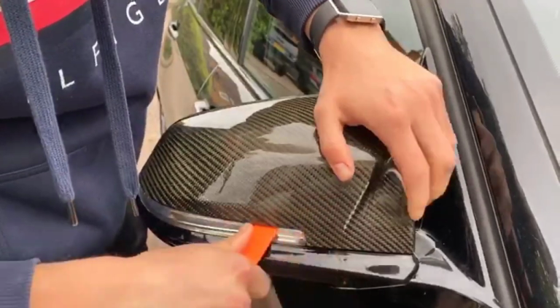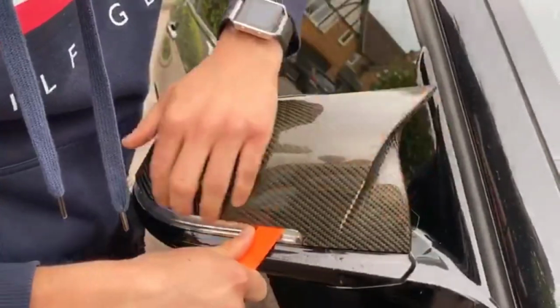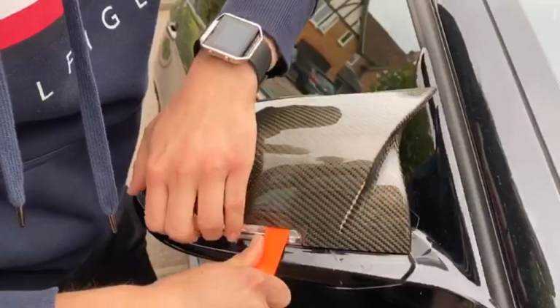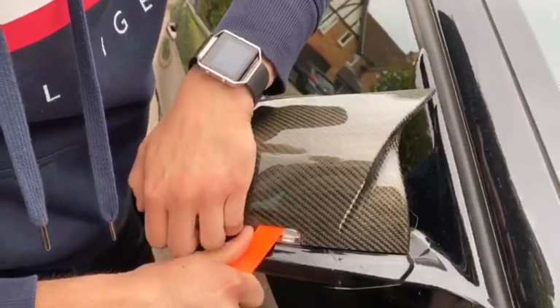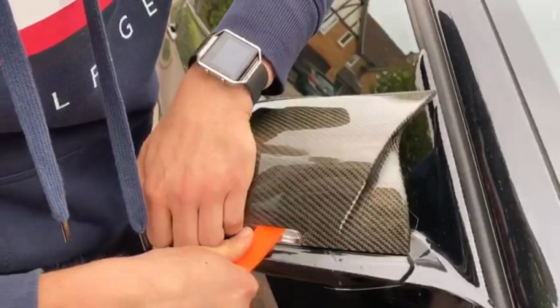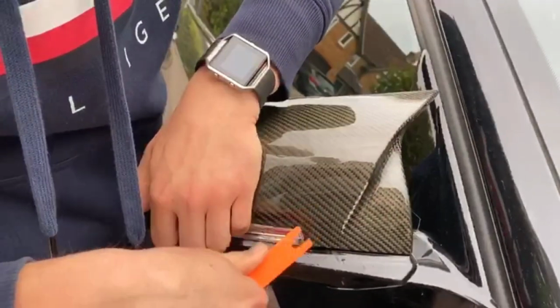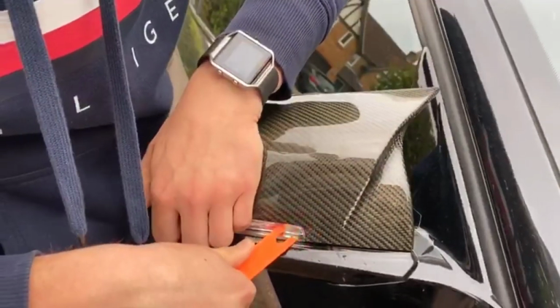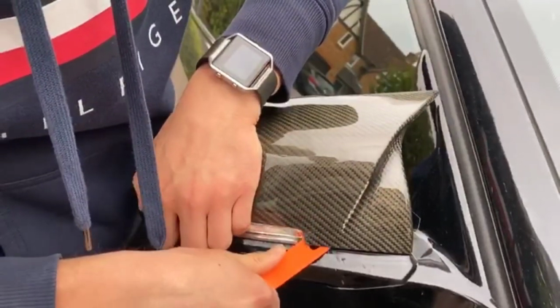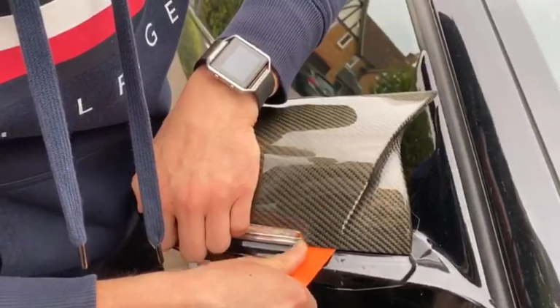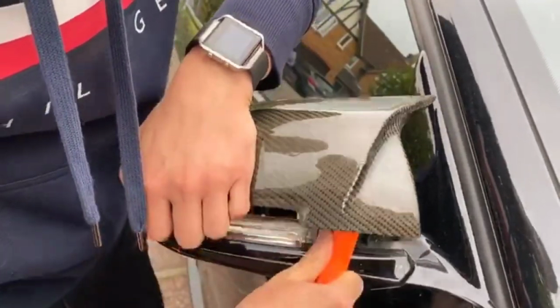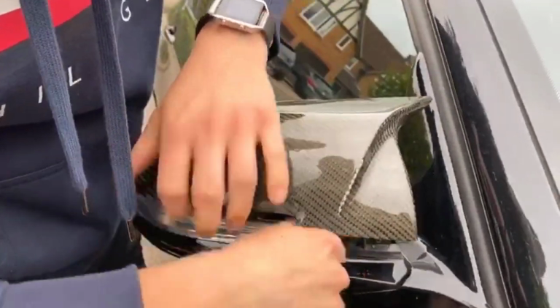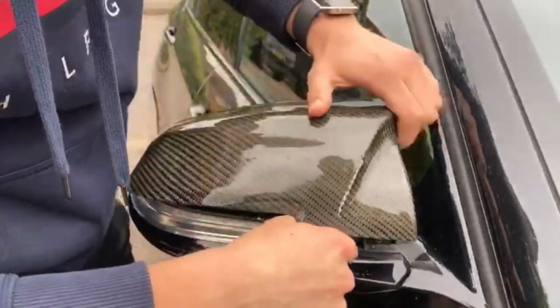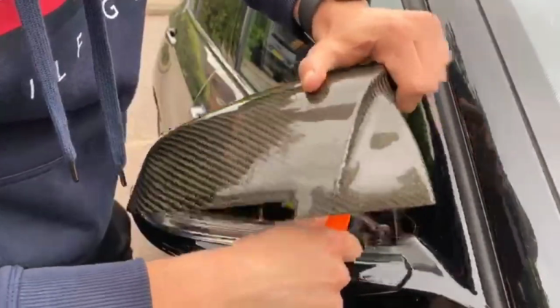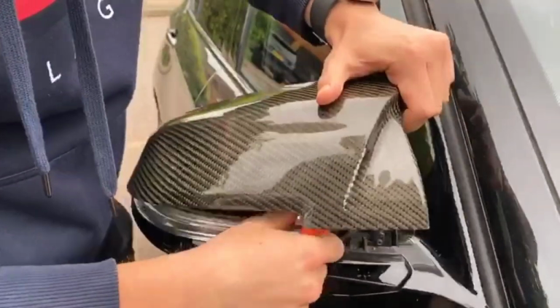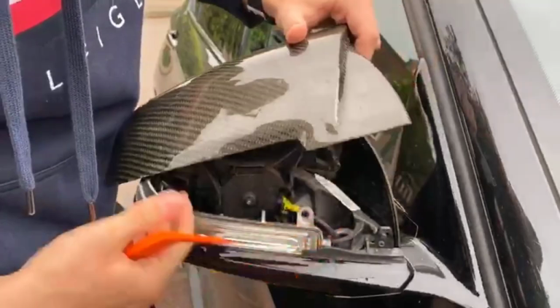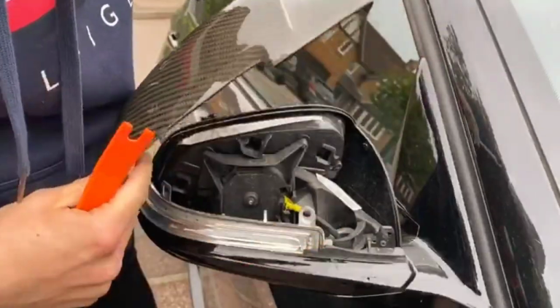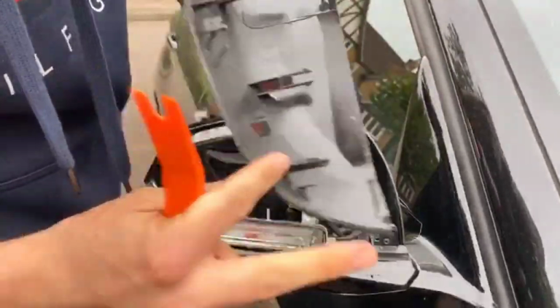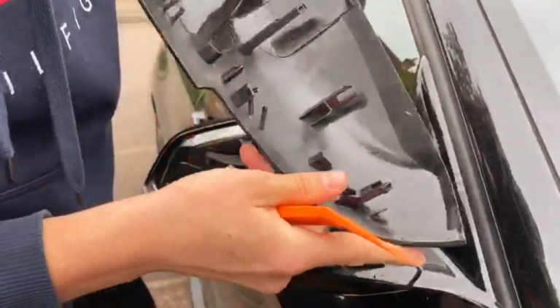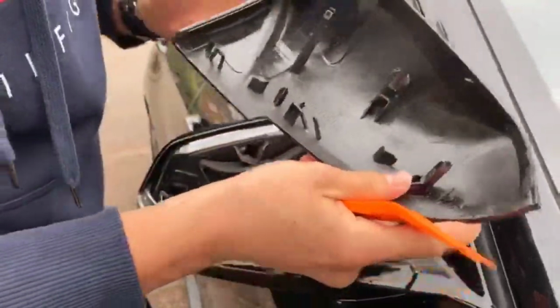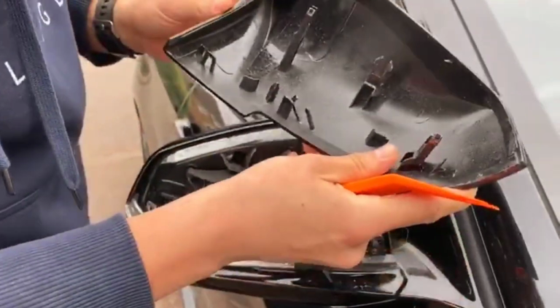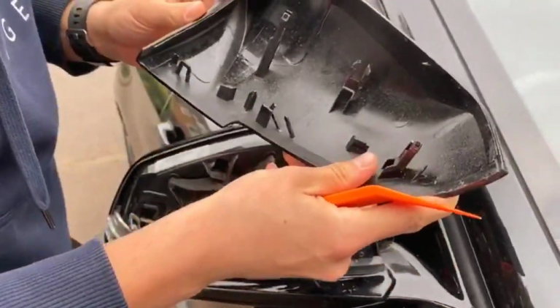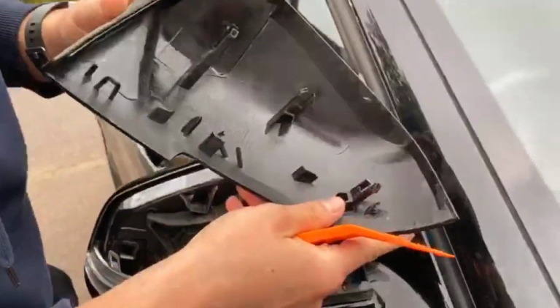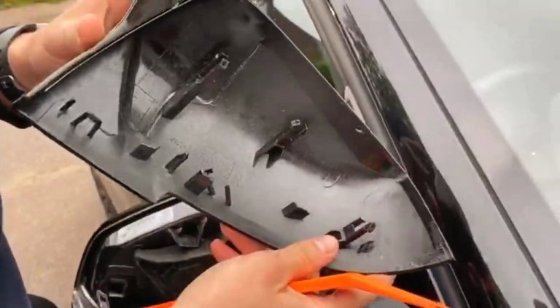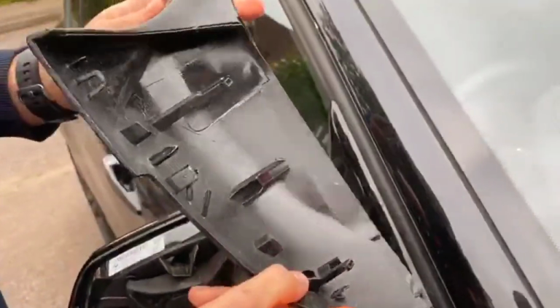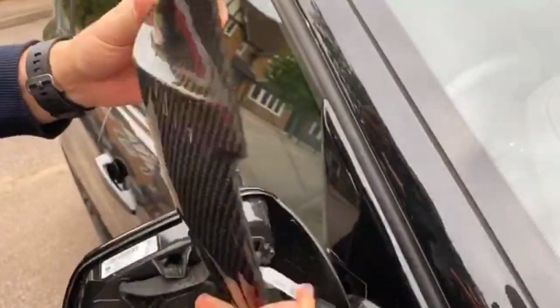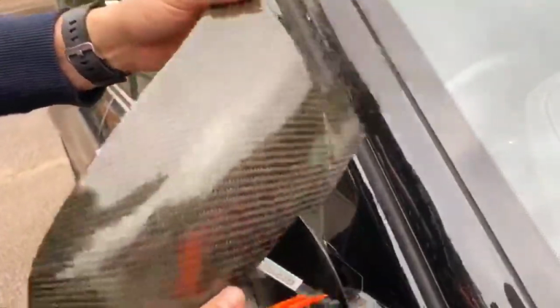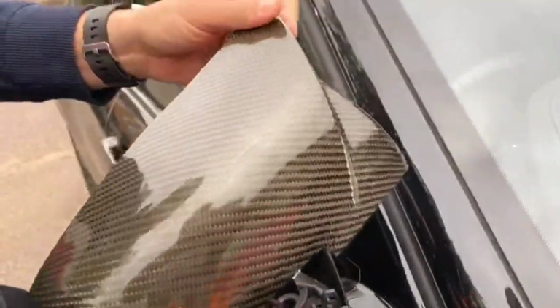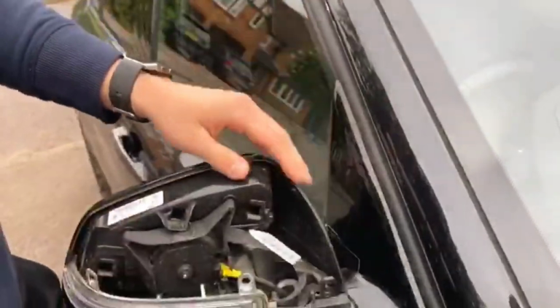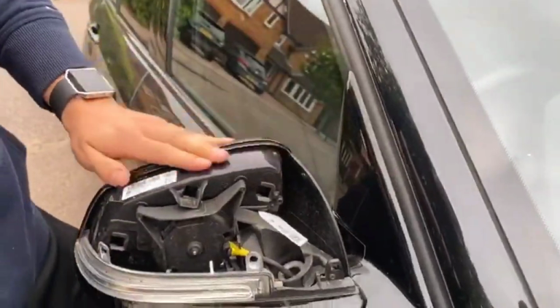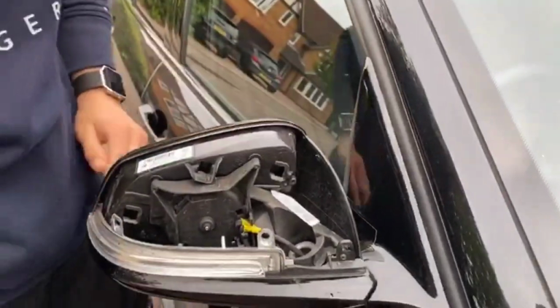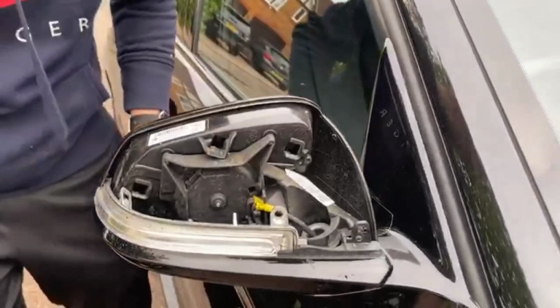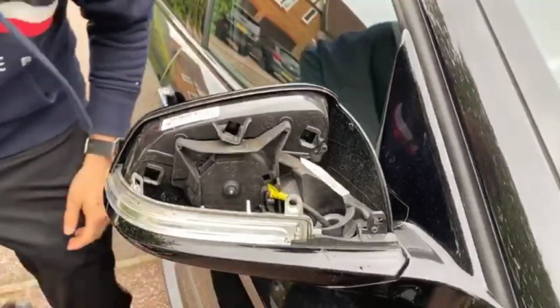There are two clips. You see — no clips broken. Mirror's off.